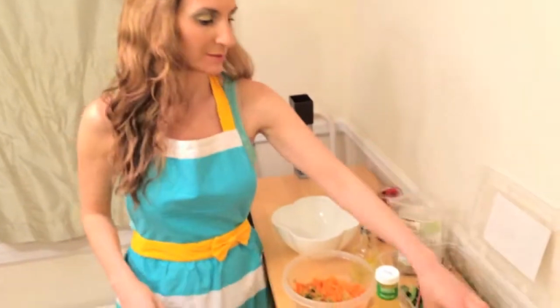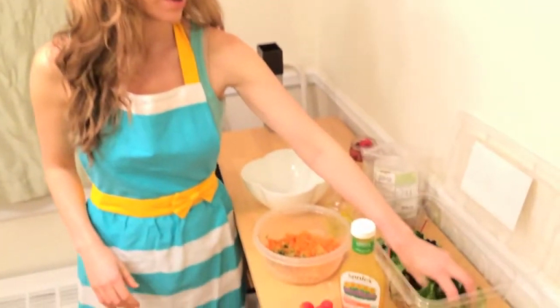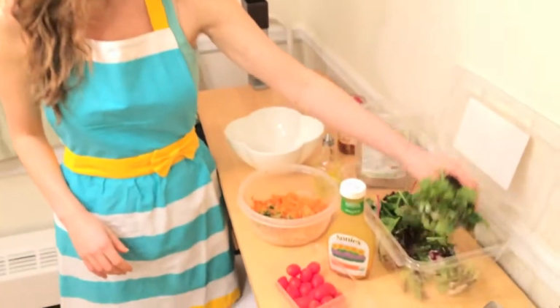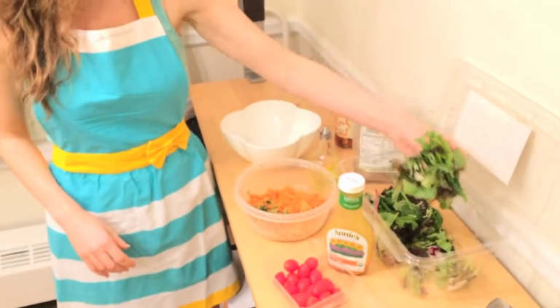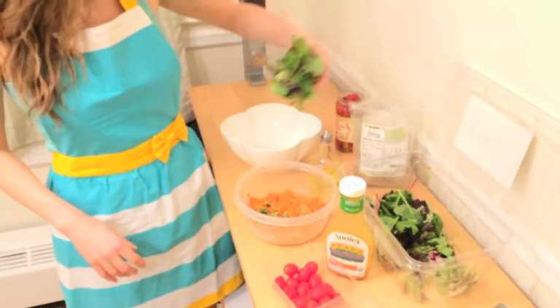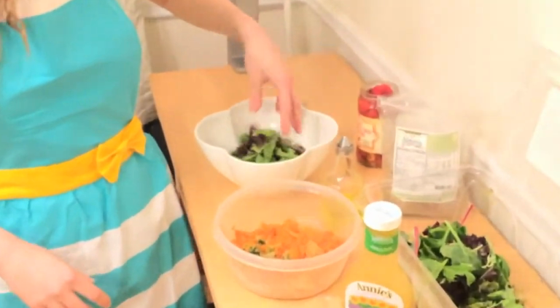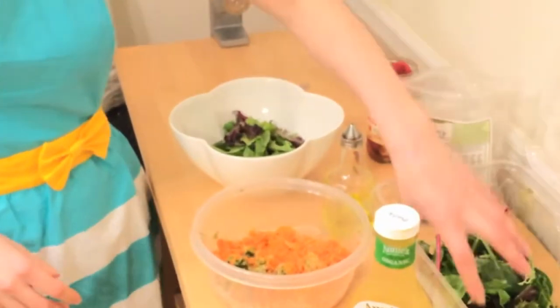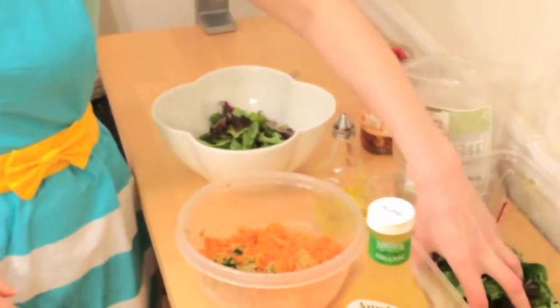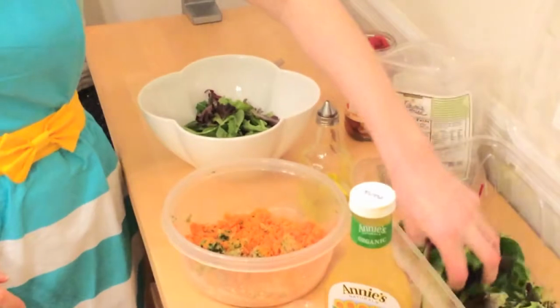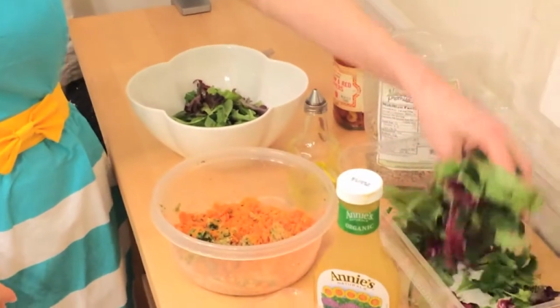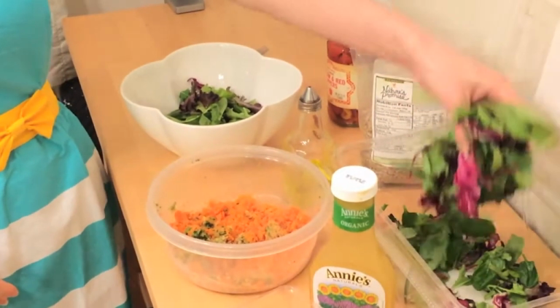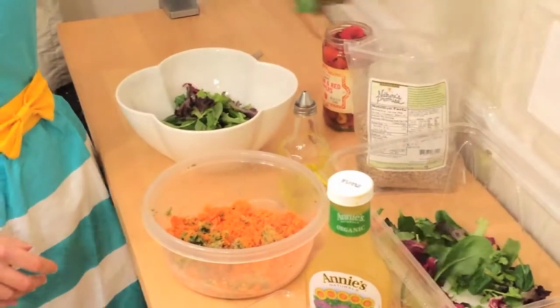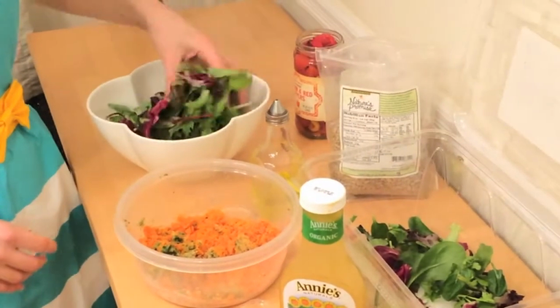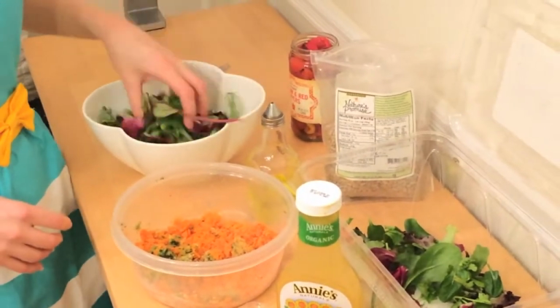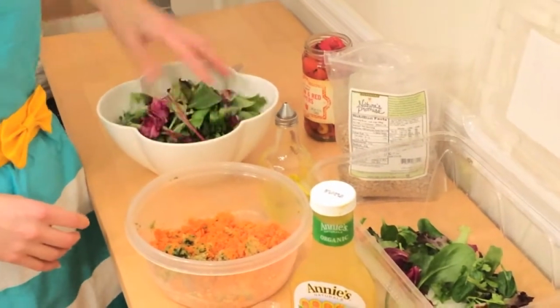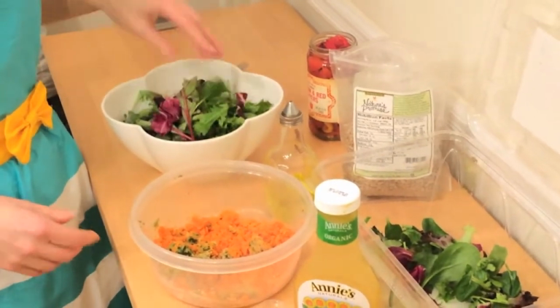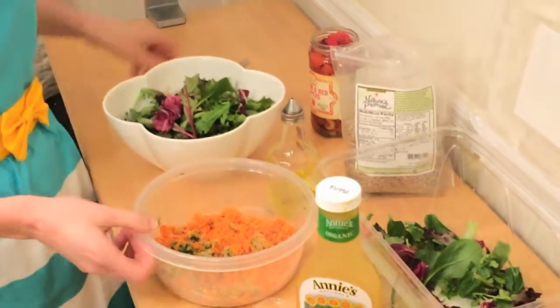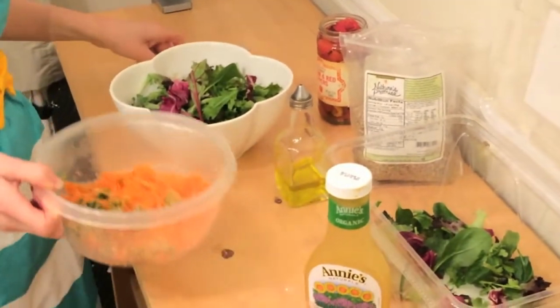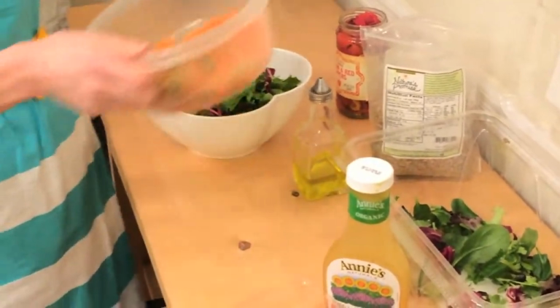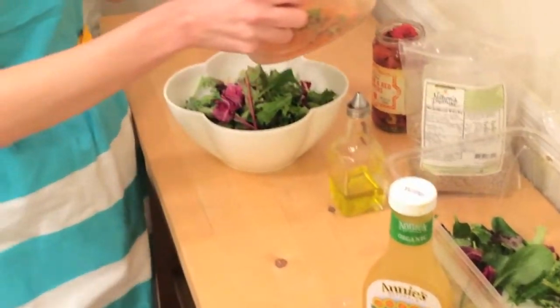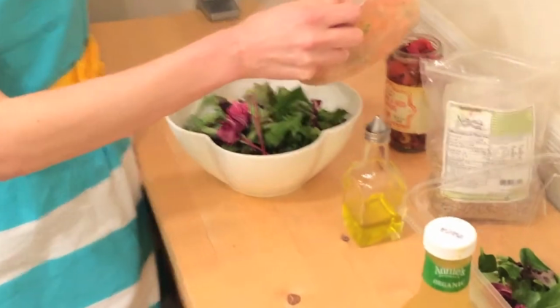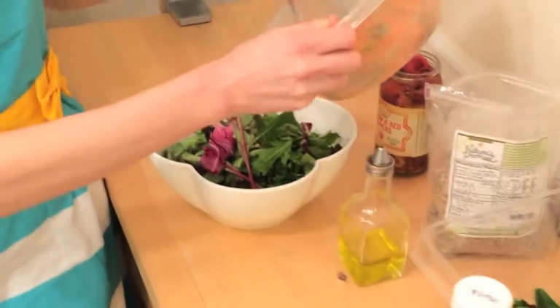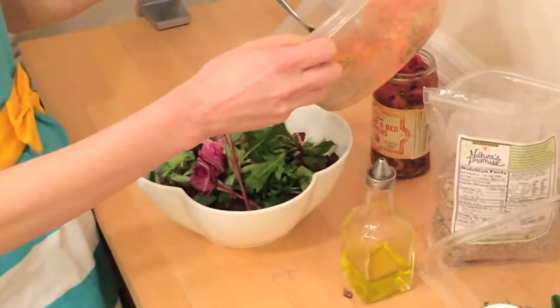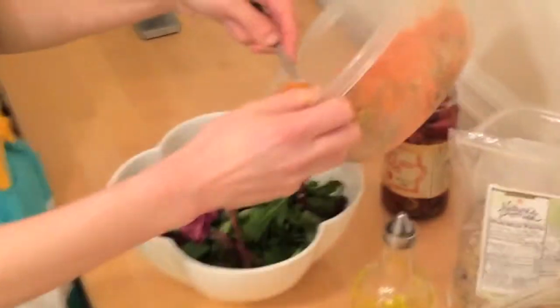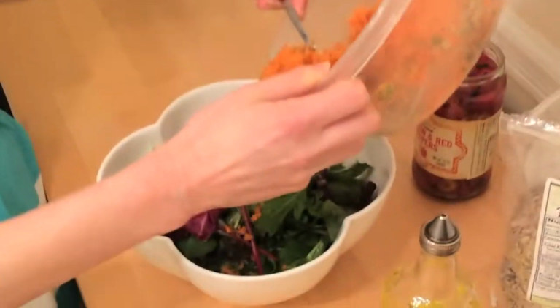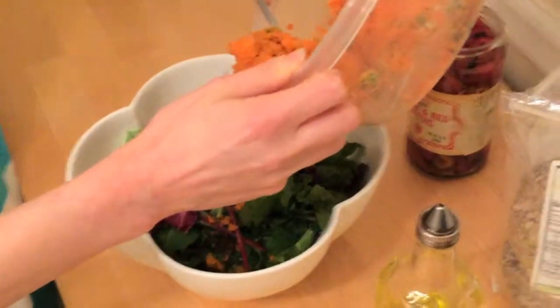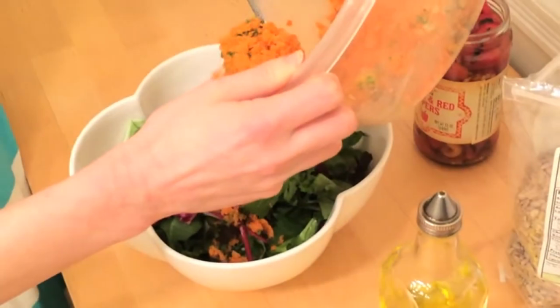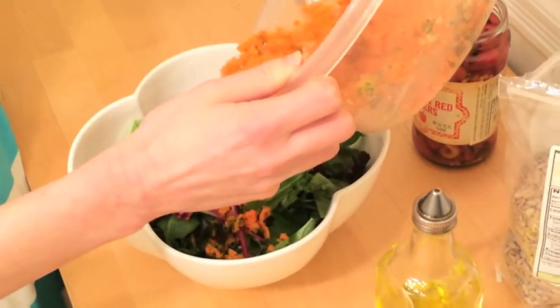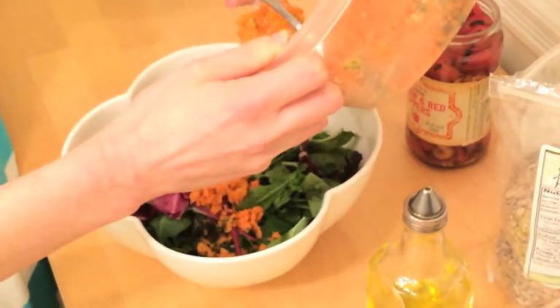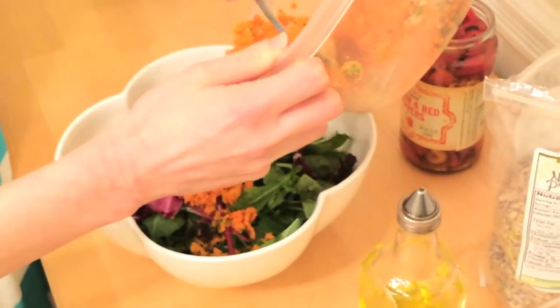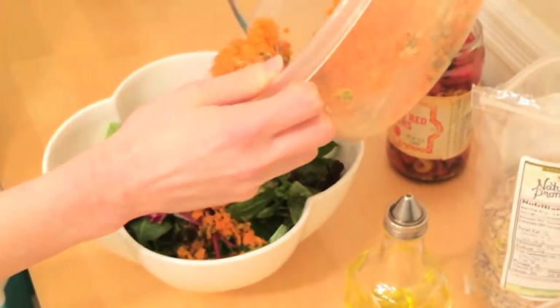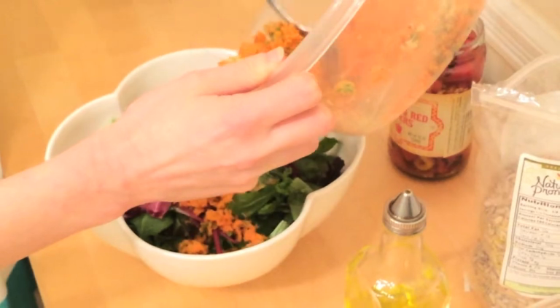I'm going to take a bunch of organic spring mix greens and place them in a bowl. I'm going to top it with my juice veggie concoction, which was made with a juice not too long ago.